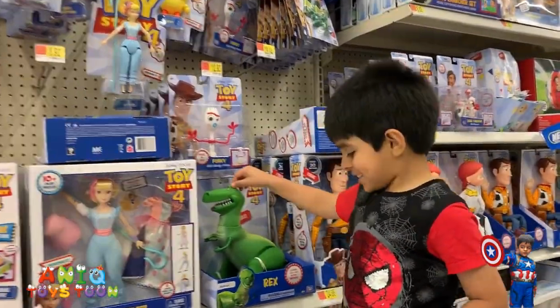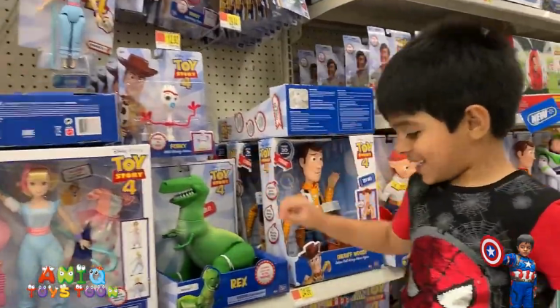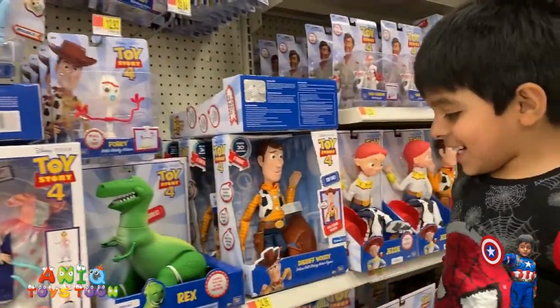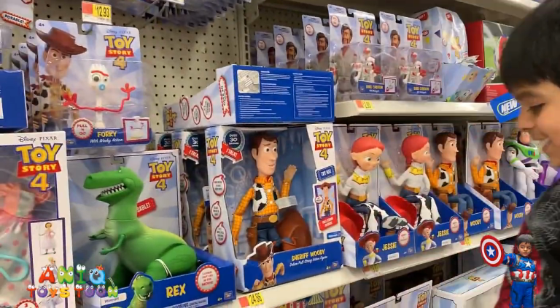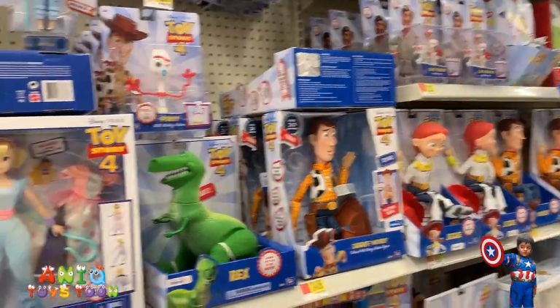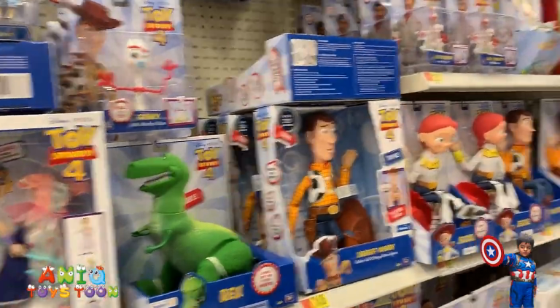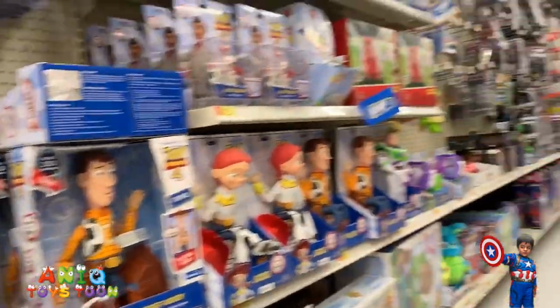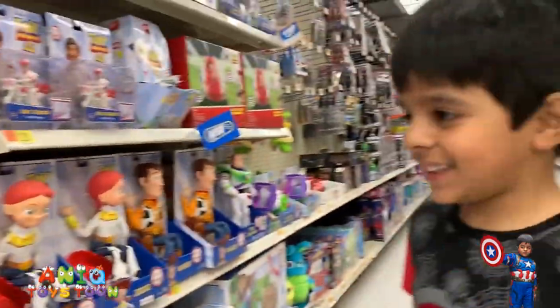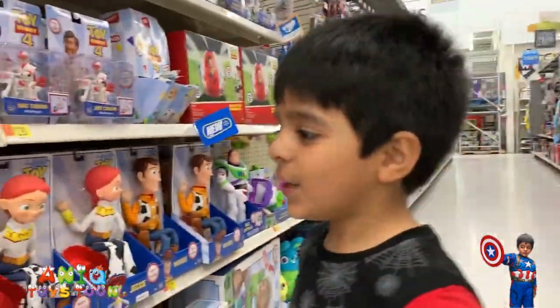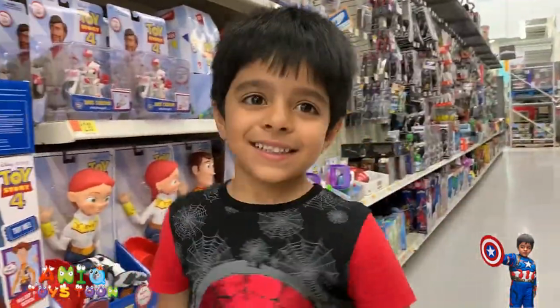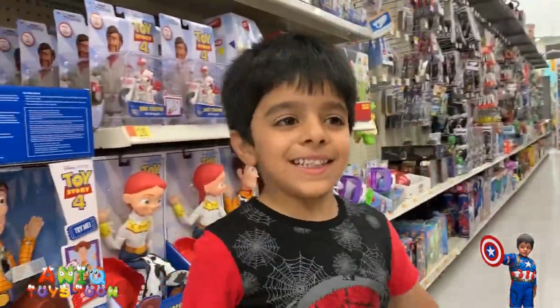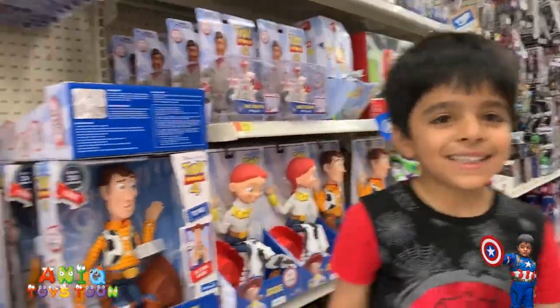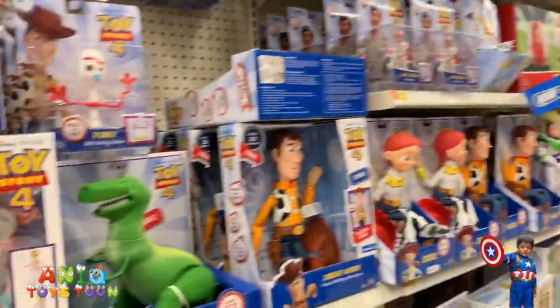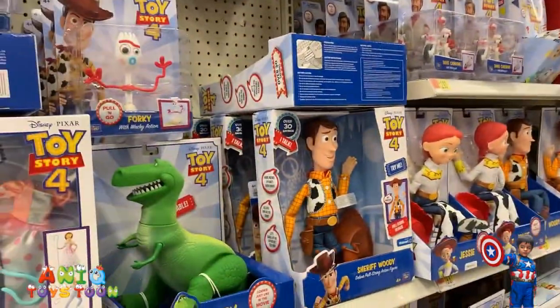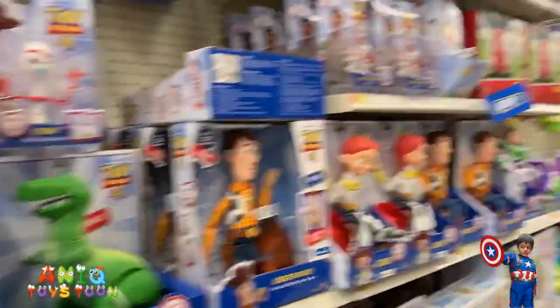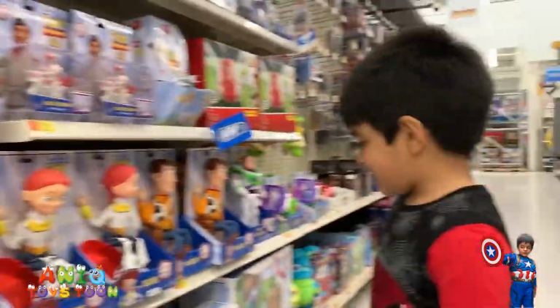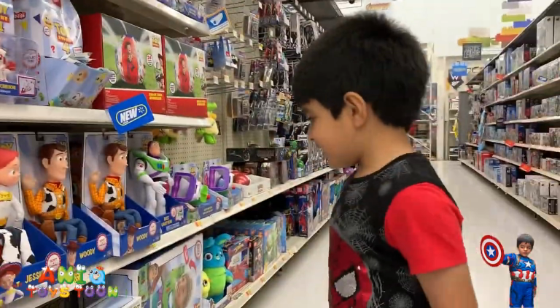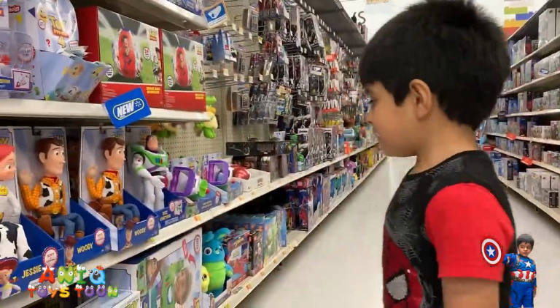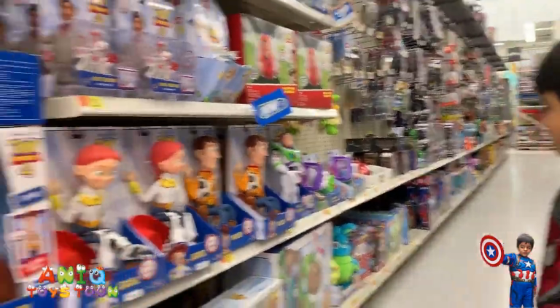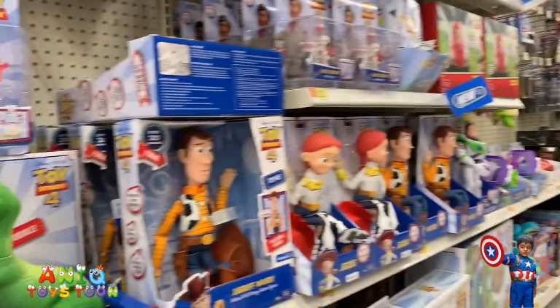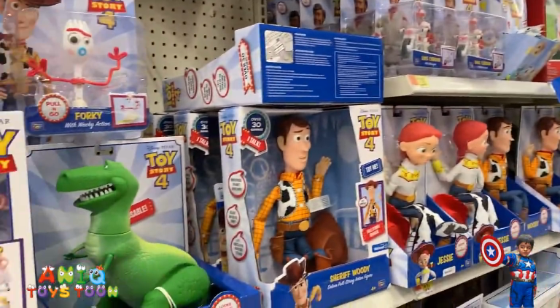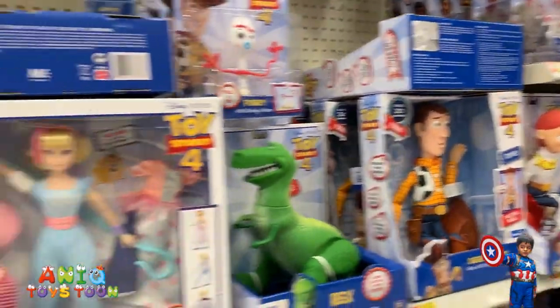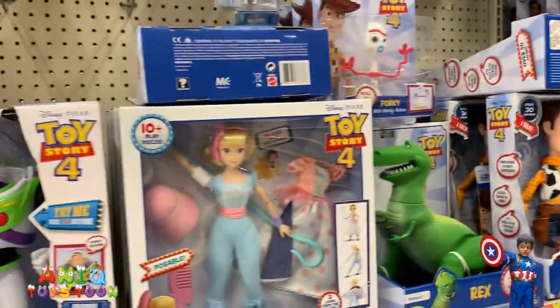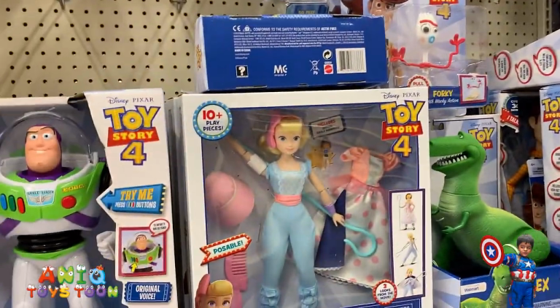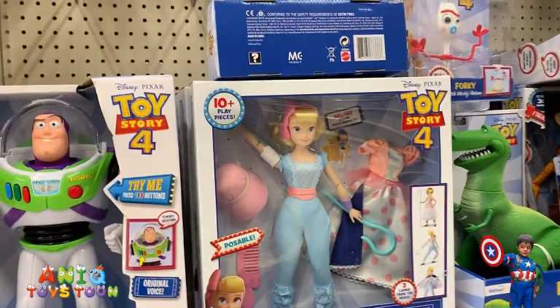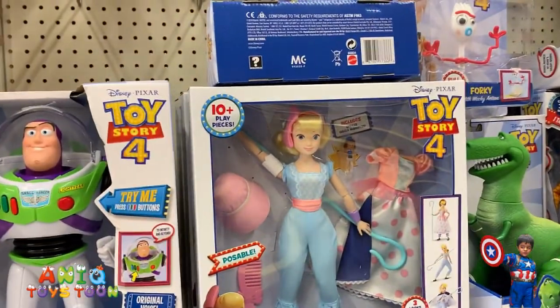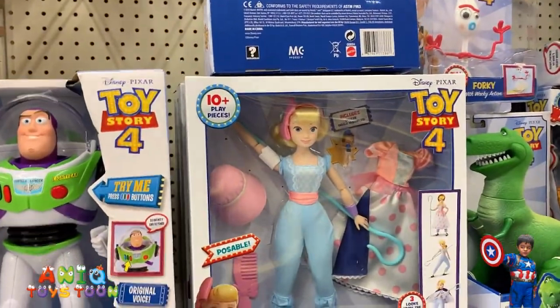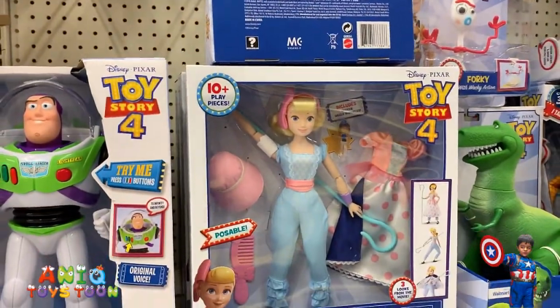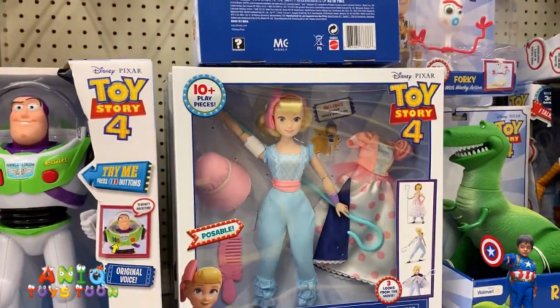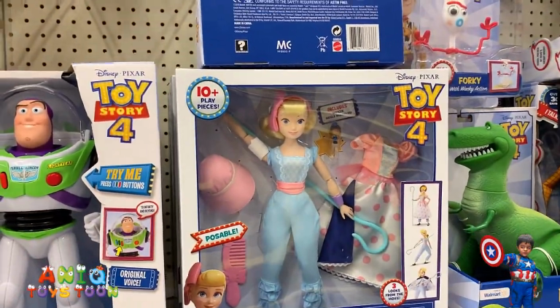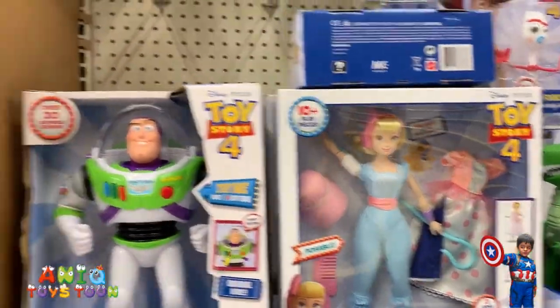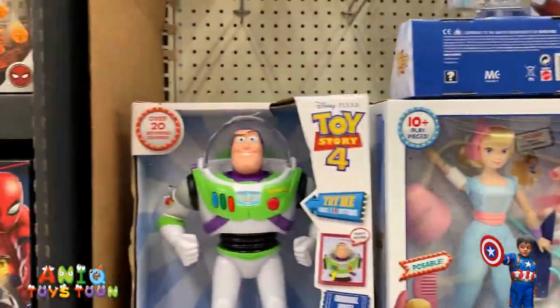So what is that, Anik — do you know? Rexy! Who is that? Rexy! Okay, so we have the Bo Peep. We have the Bo Peep.